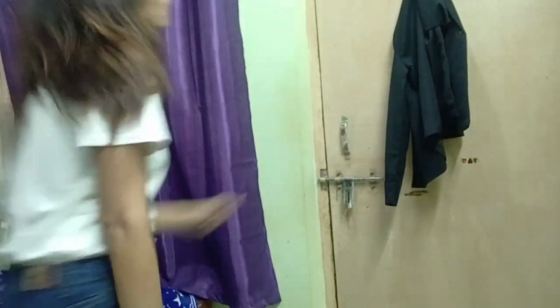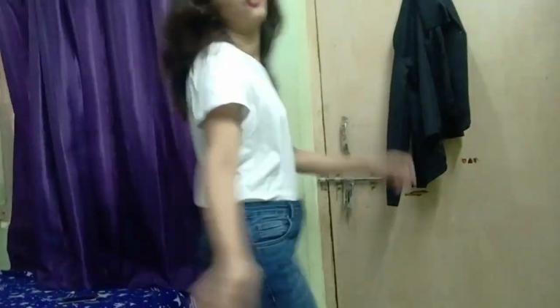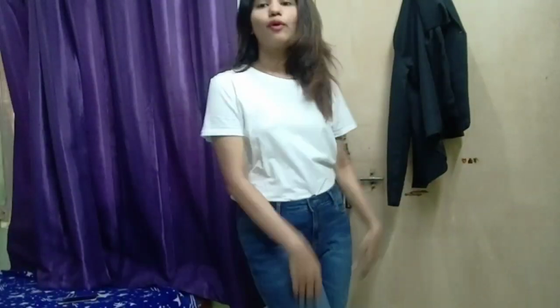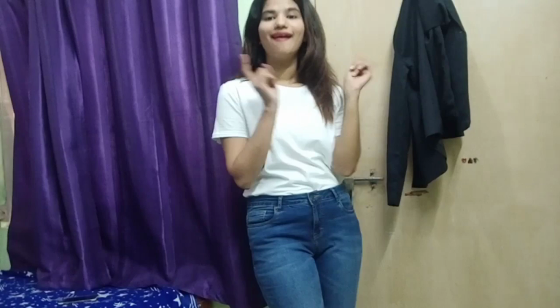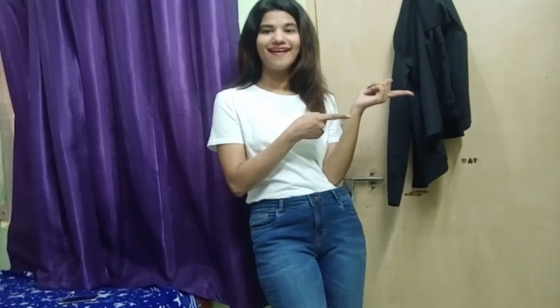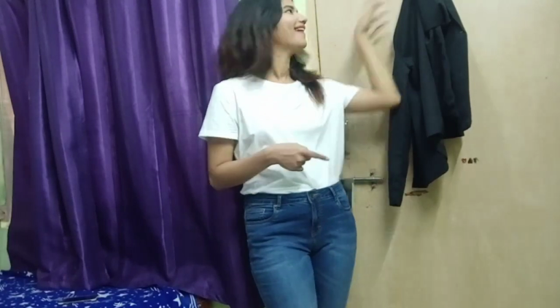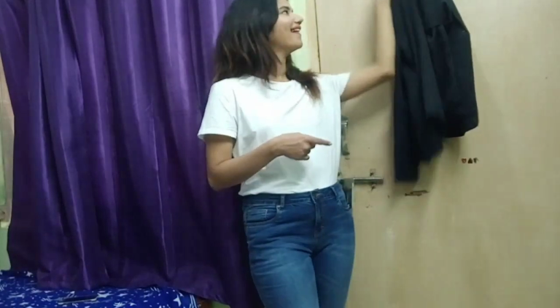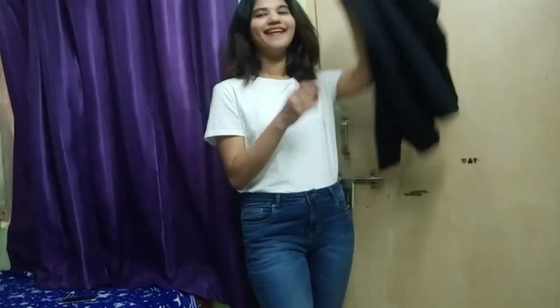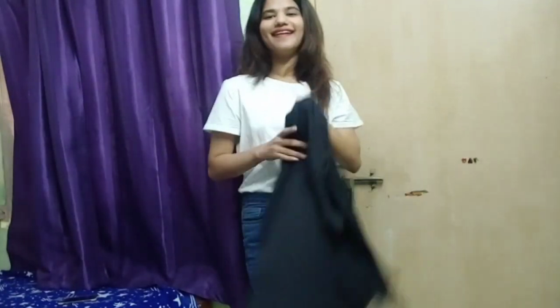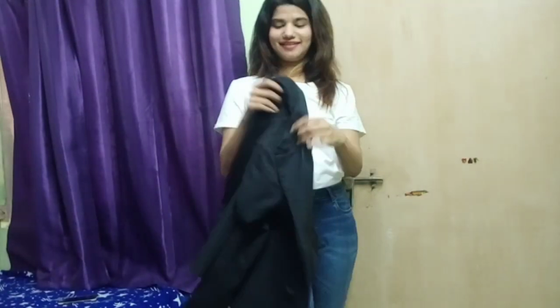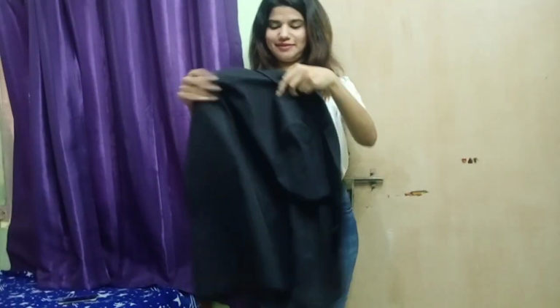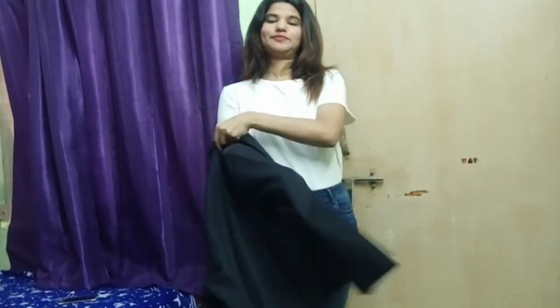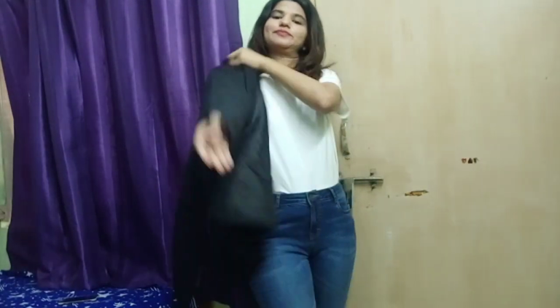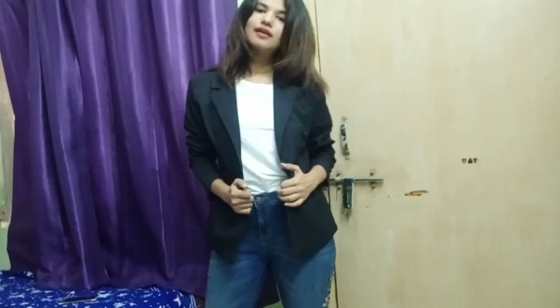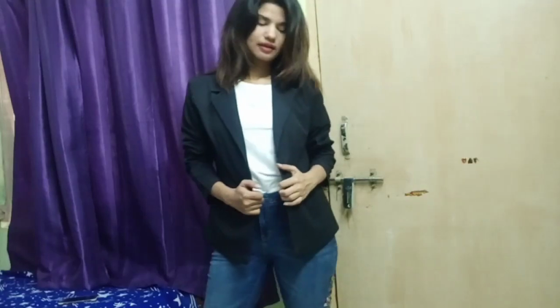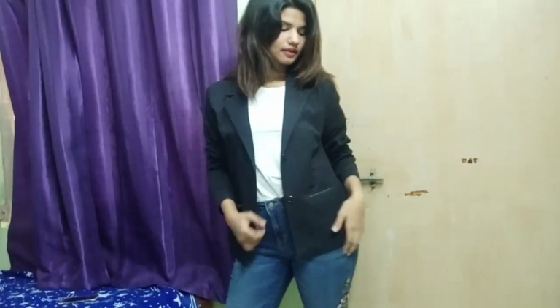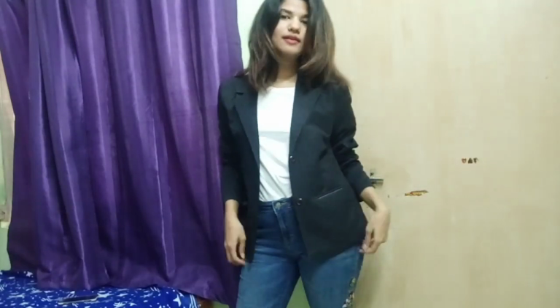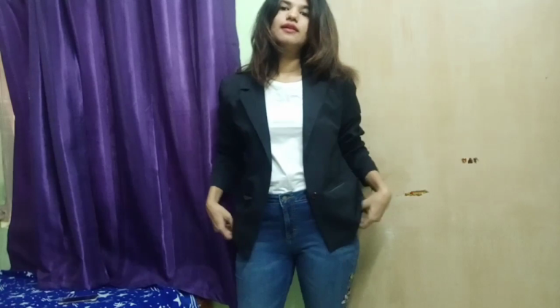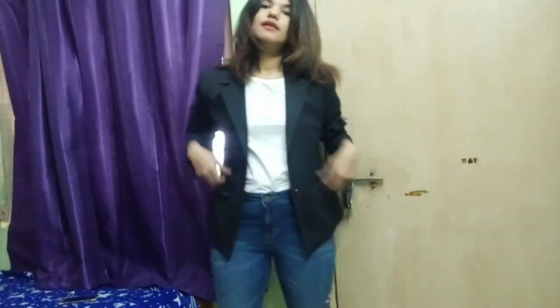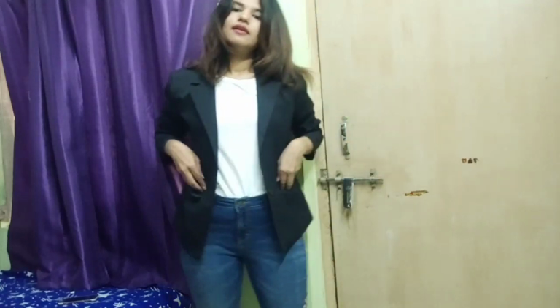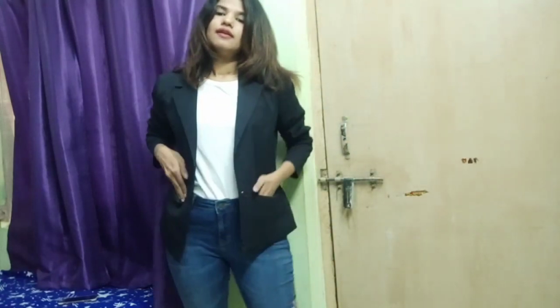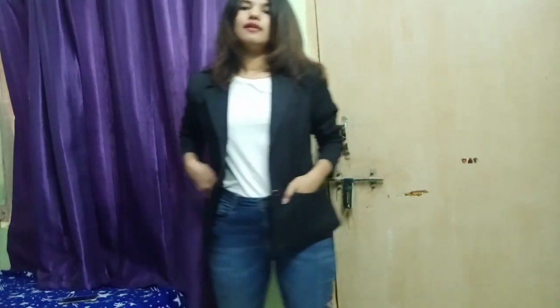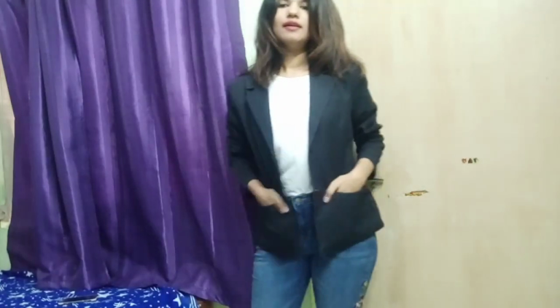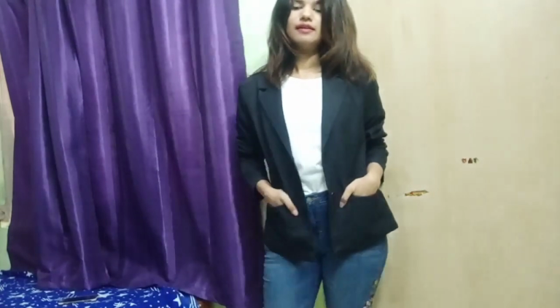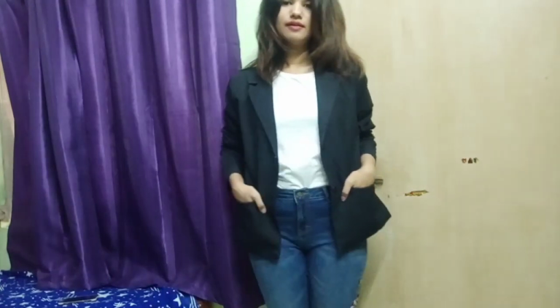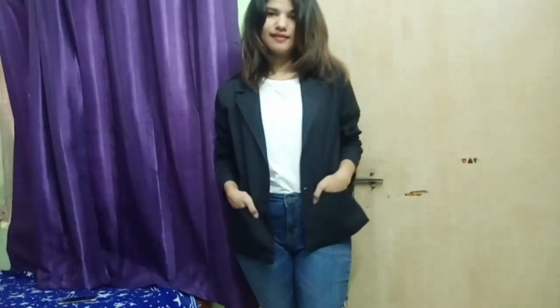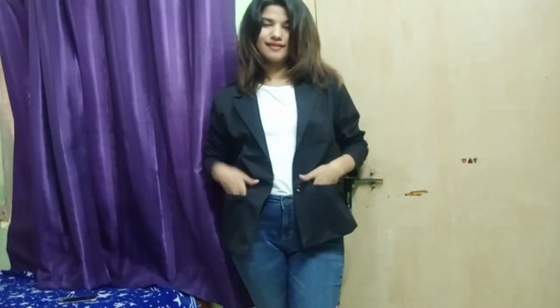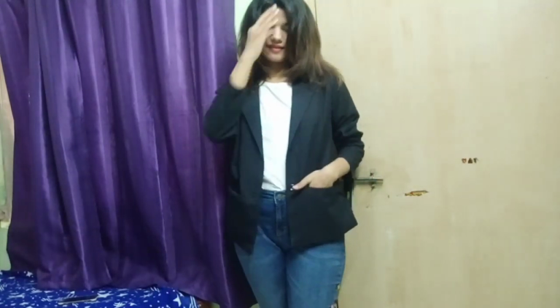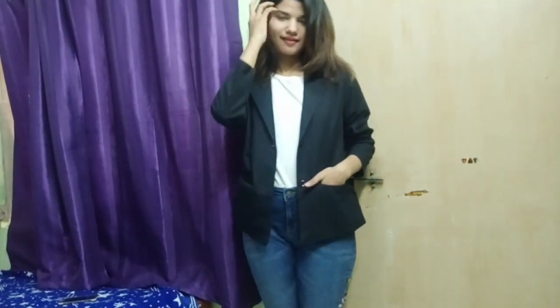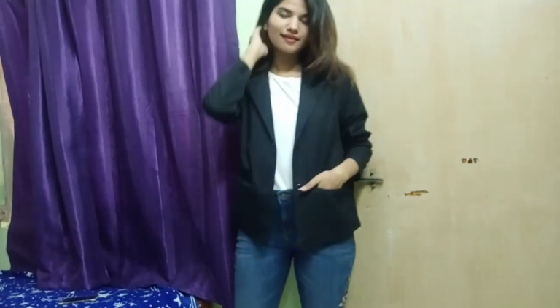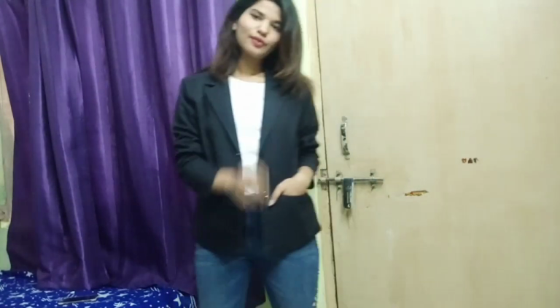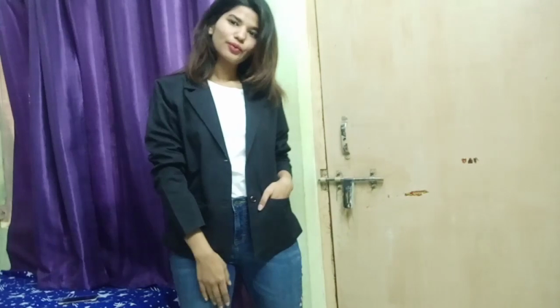If you don't like any of those options, you can just put on a blazer and you are ready to go. You look like a perfect boss lady — and this is actually my favorite way to style it.